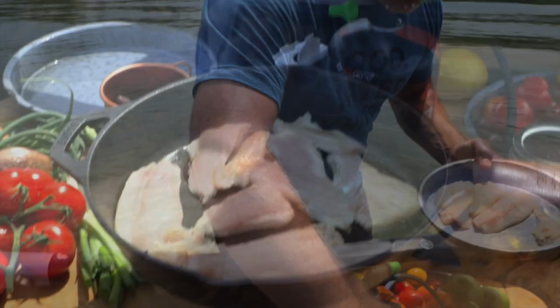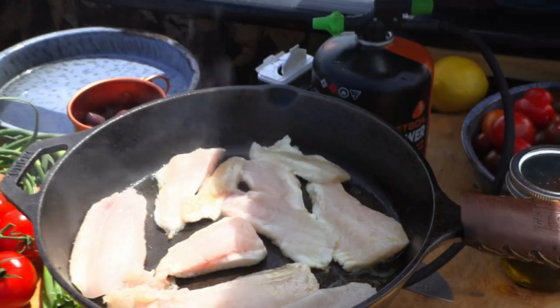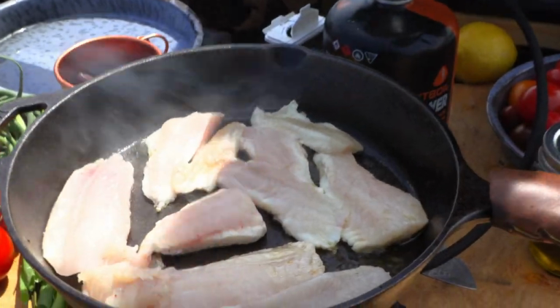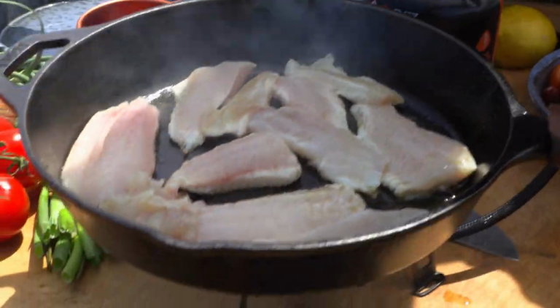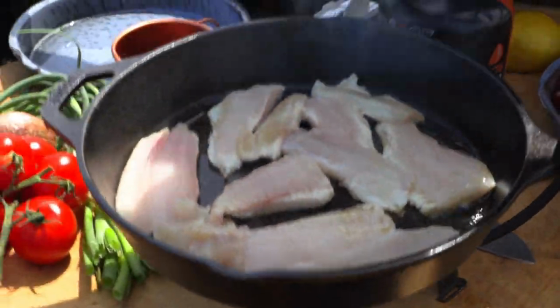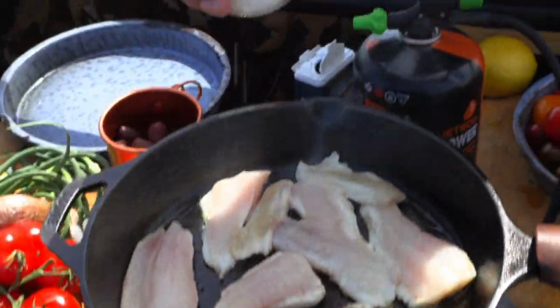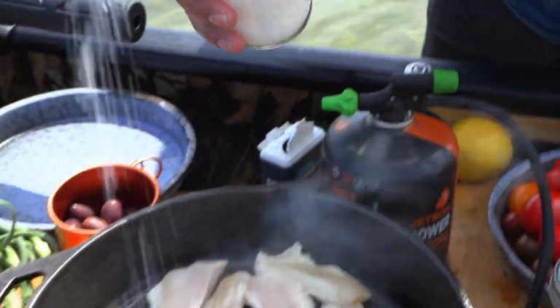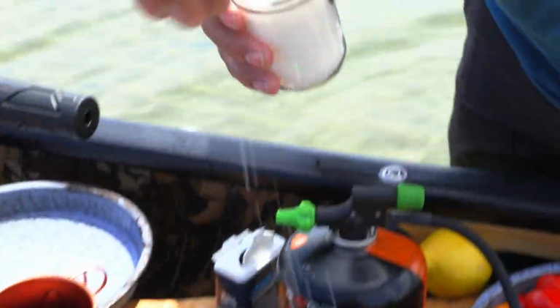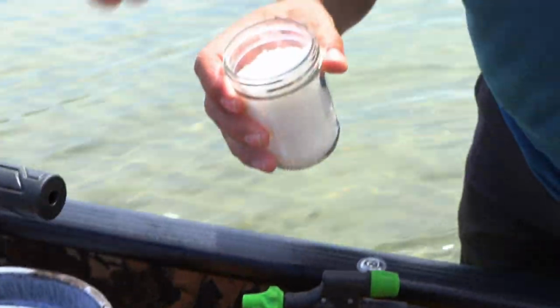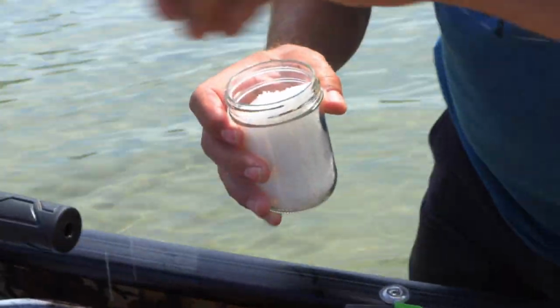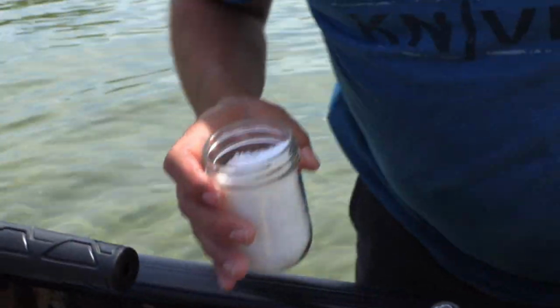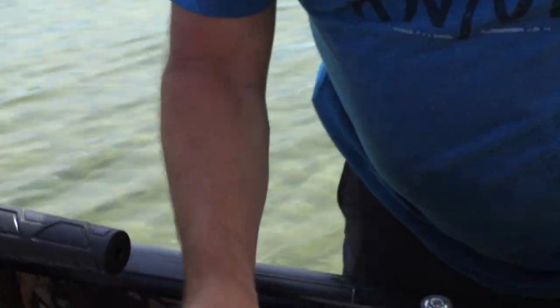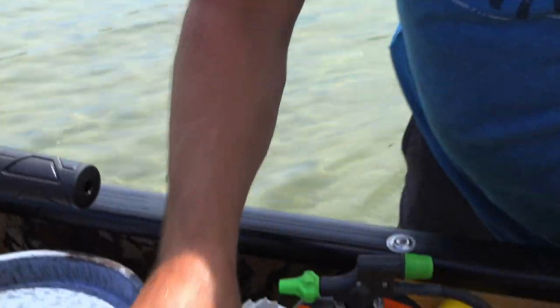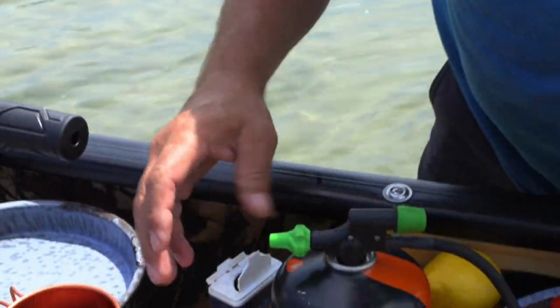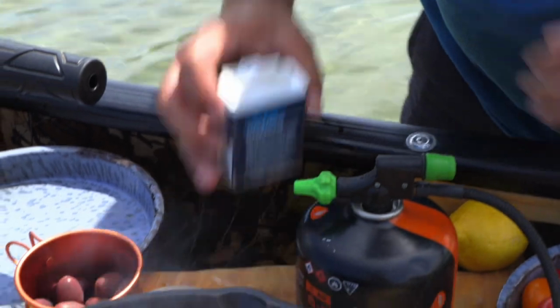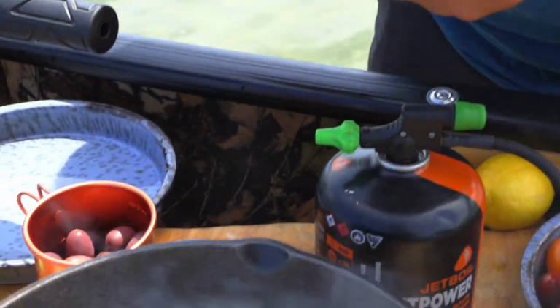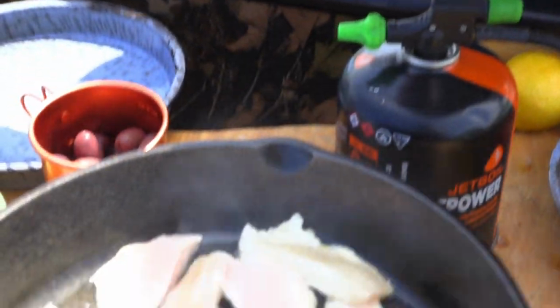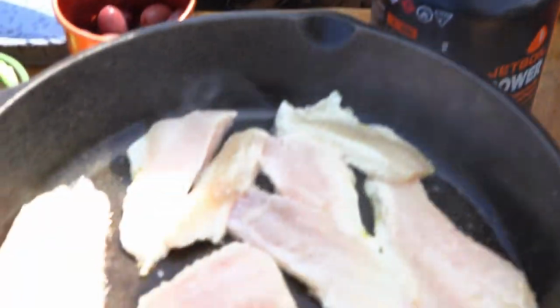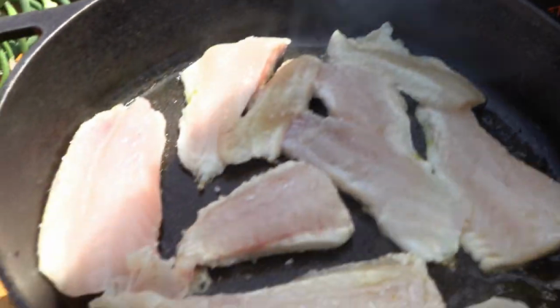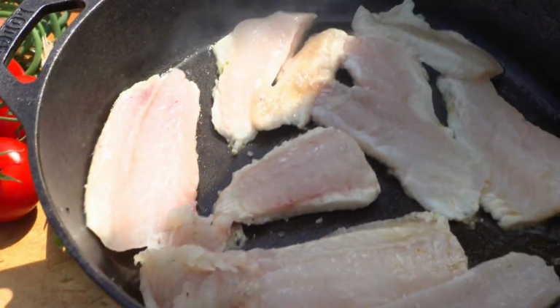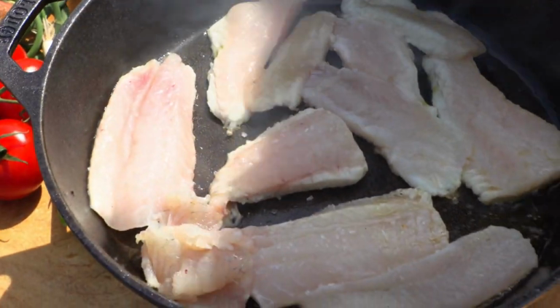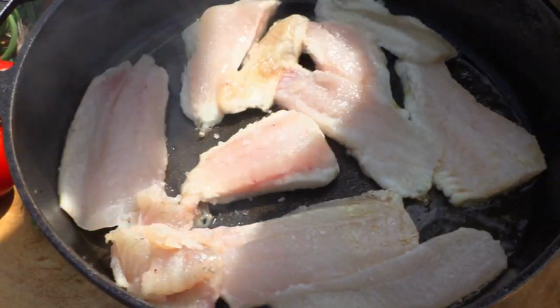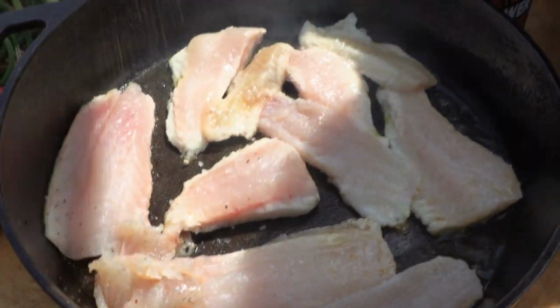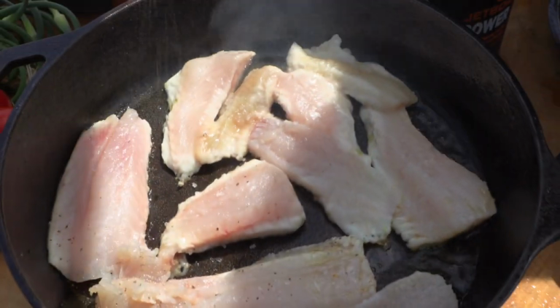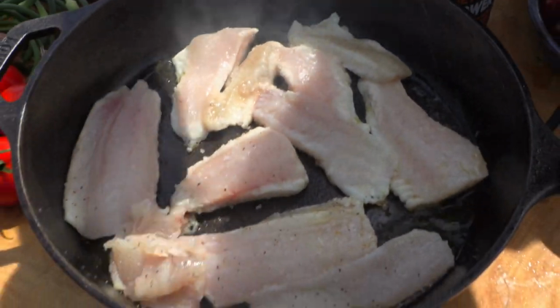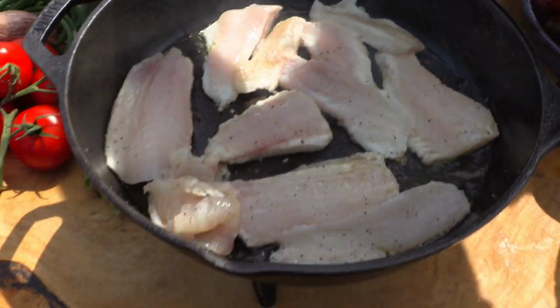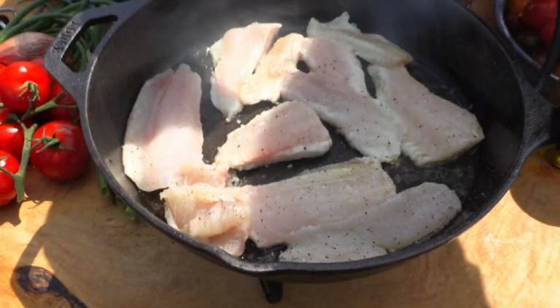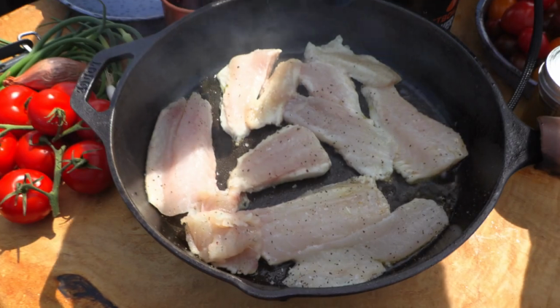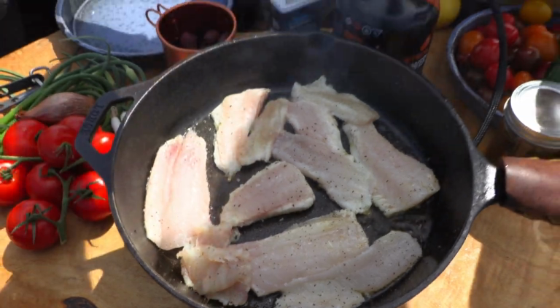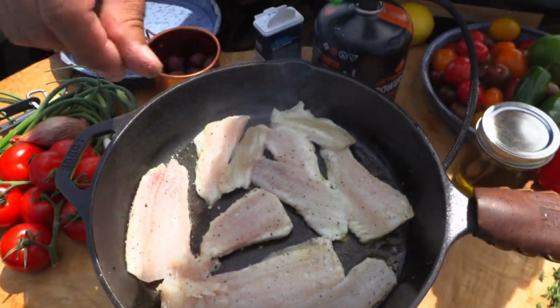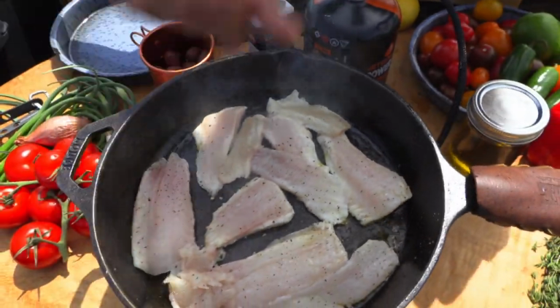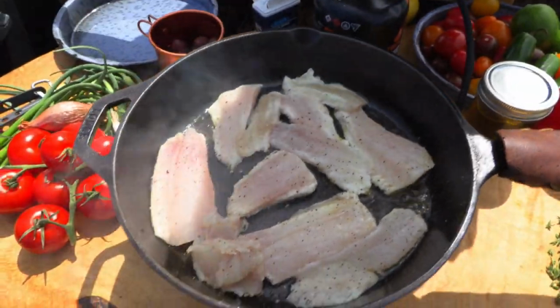A little bit of salt and some fine black pepper — developing all kinds of flavor there.